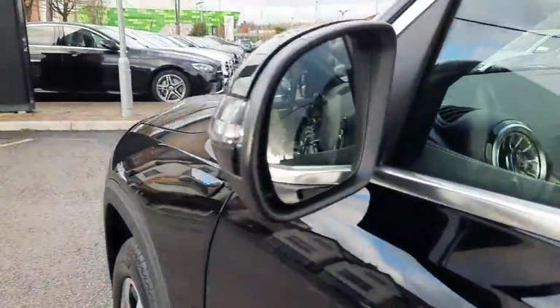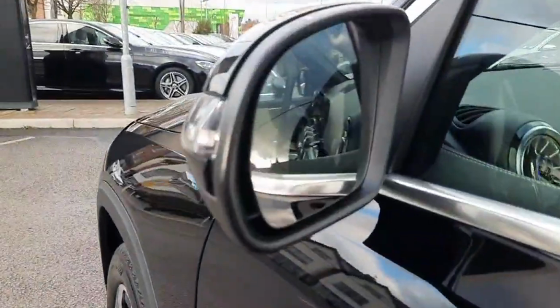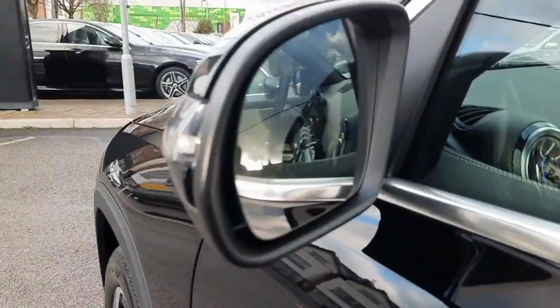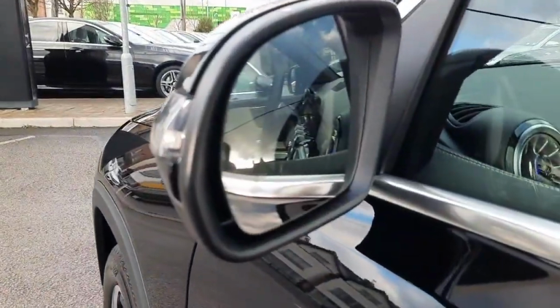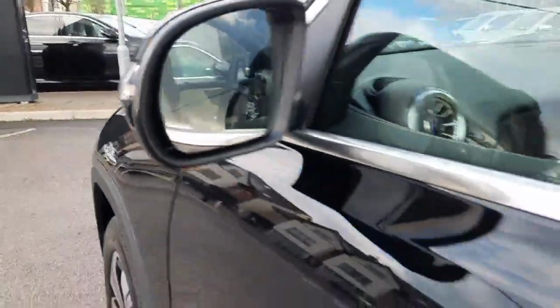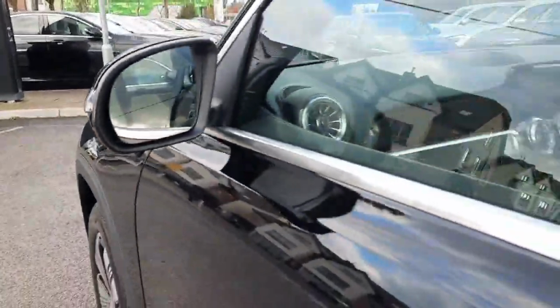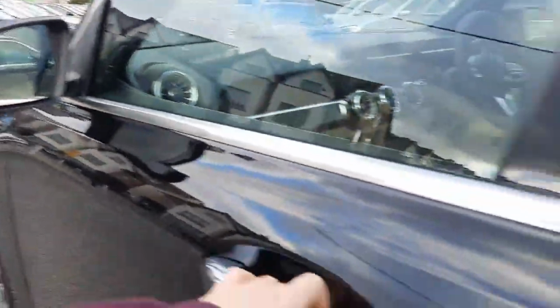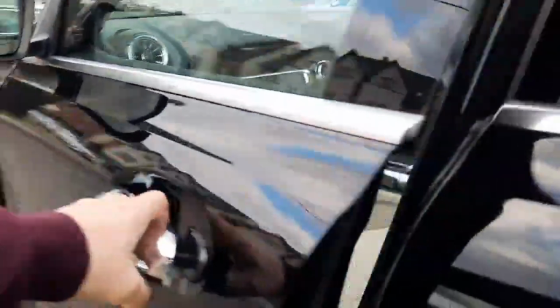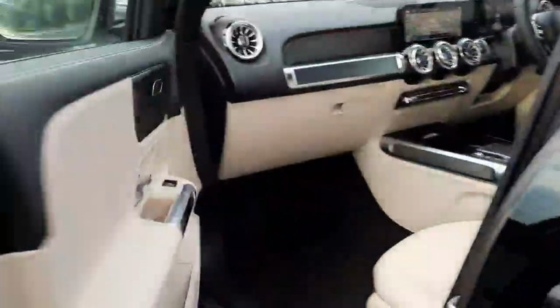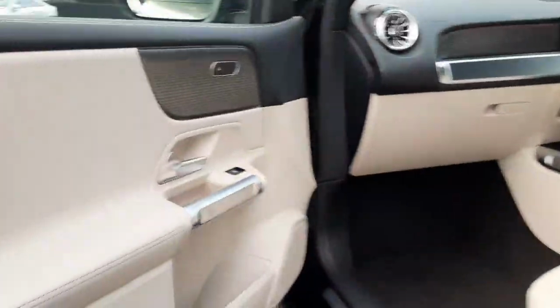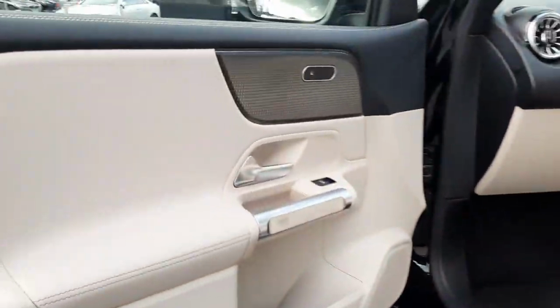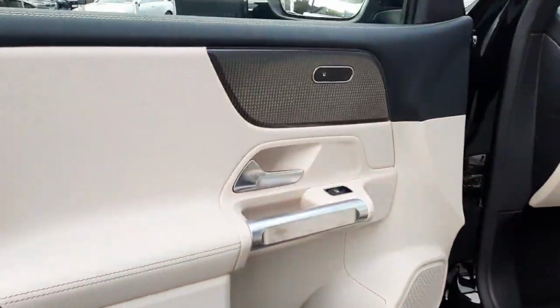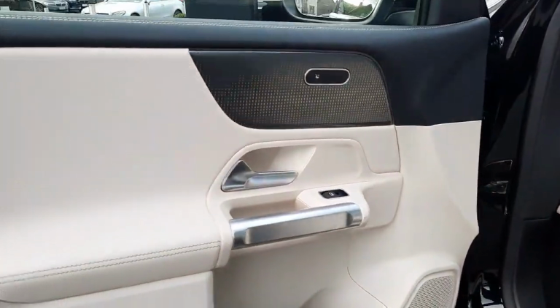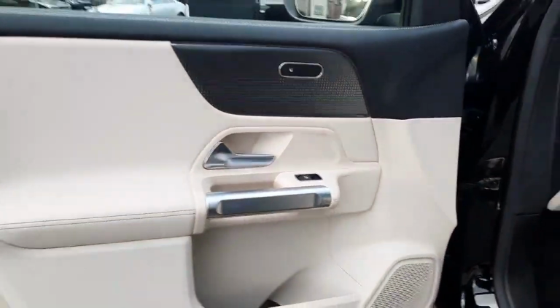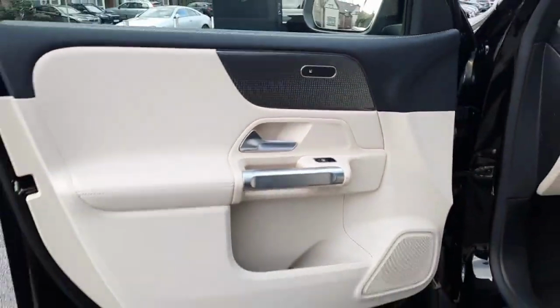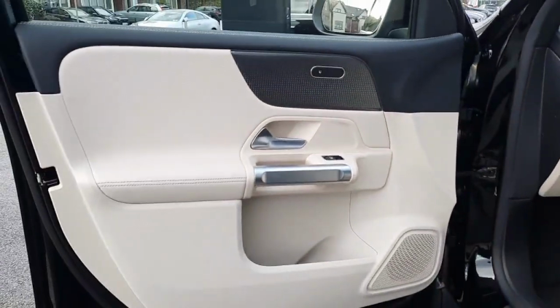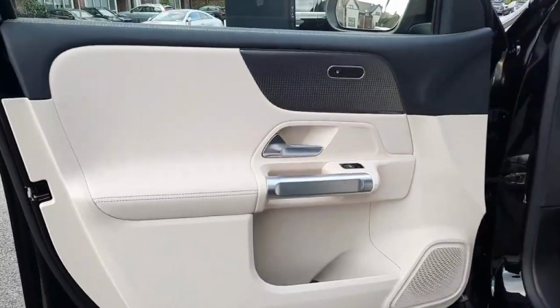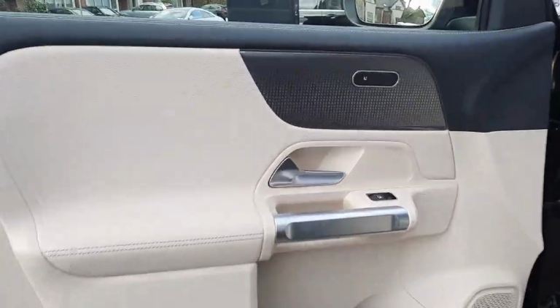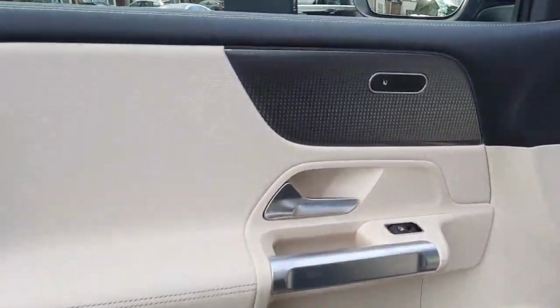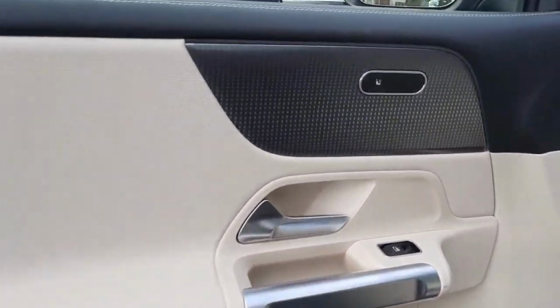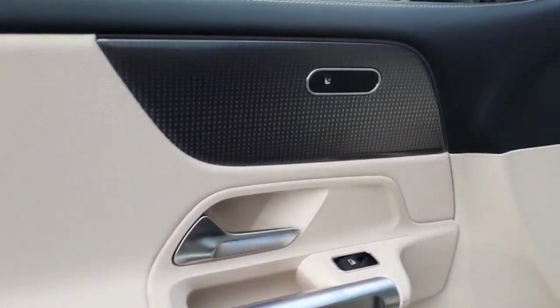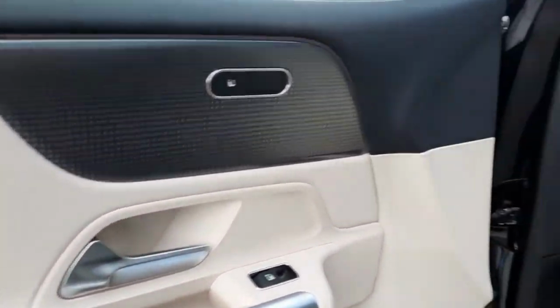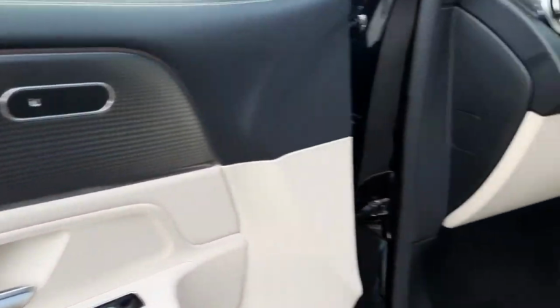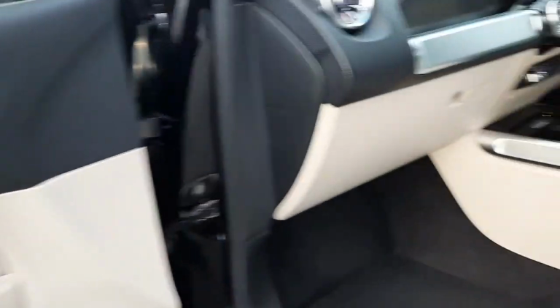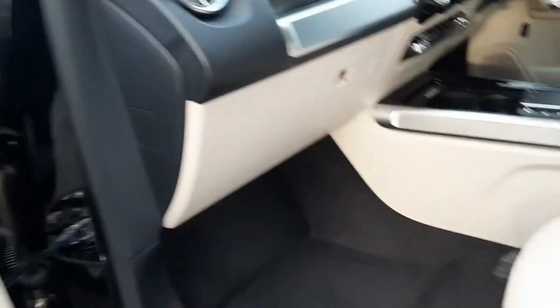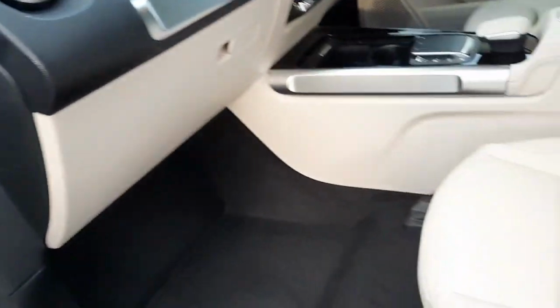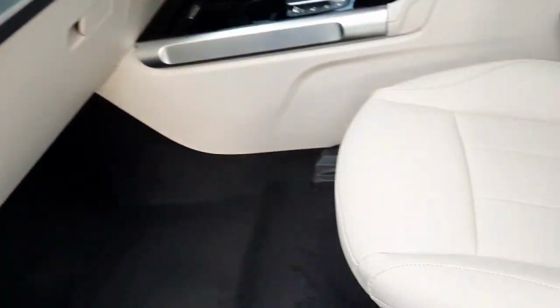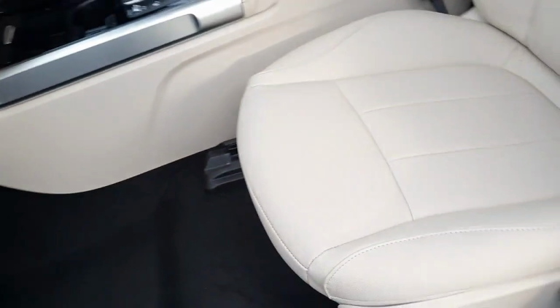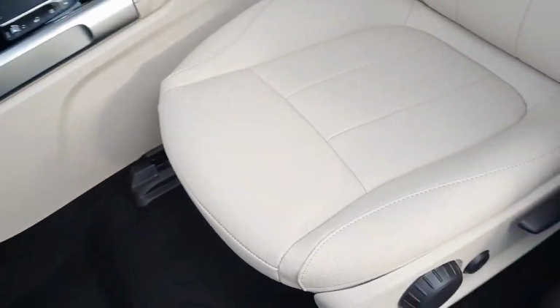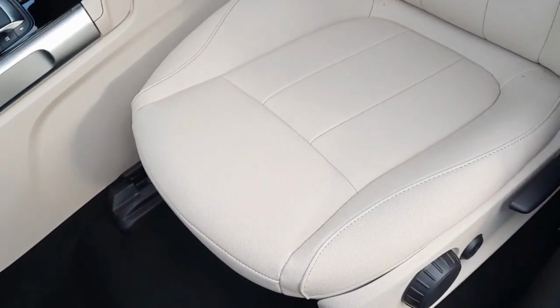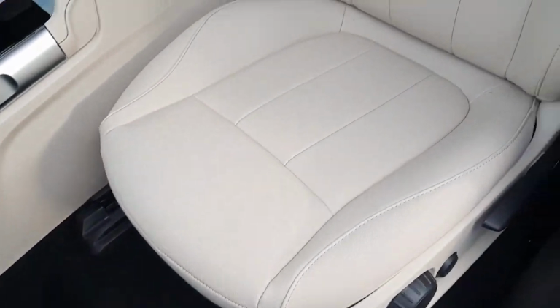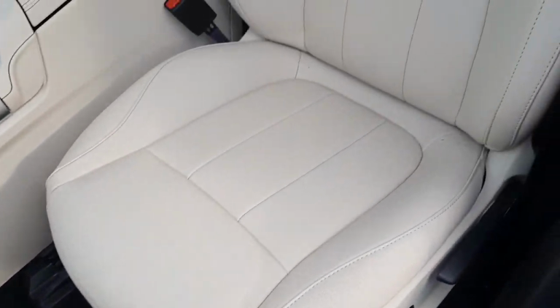This car is finished with blind spot assistance. Inside, you'll see this car is finished with heated front seats, and it's also got lumbar support in the front seats.